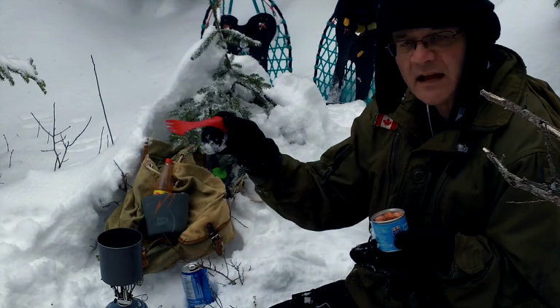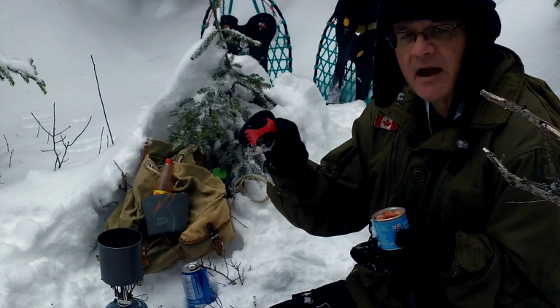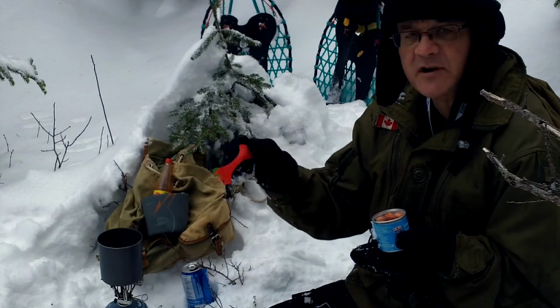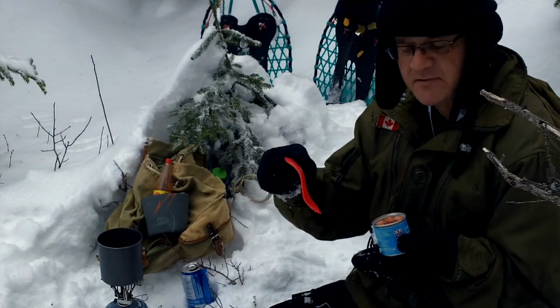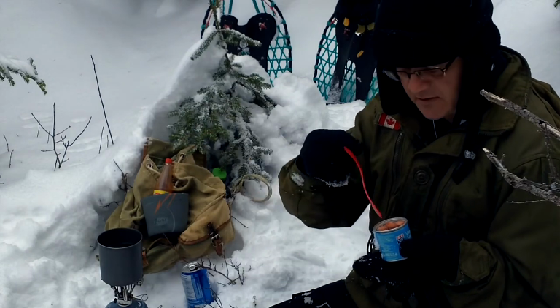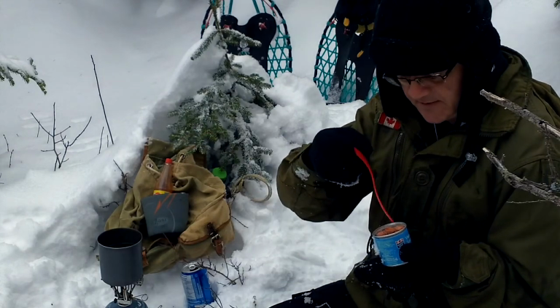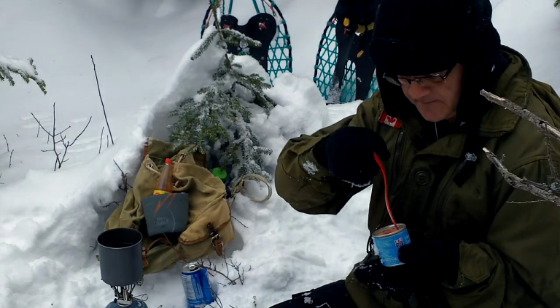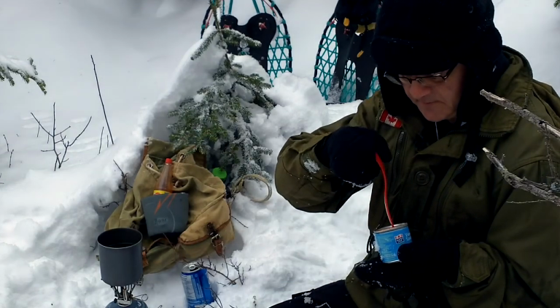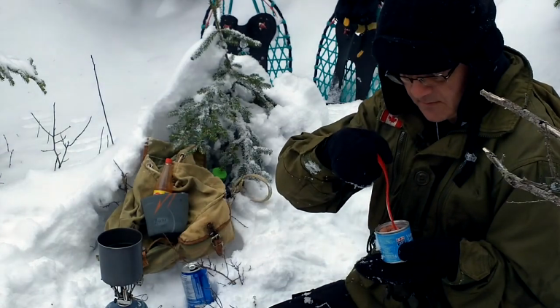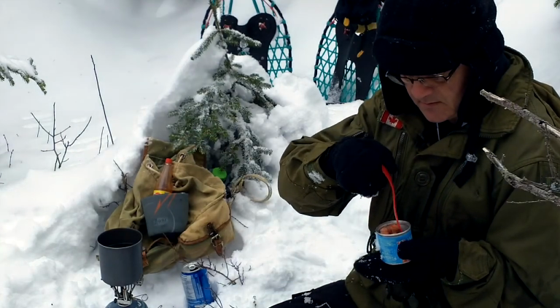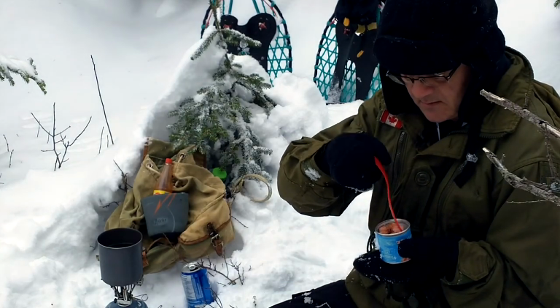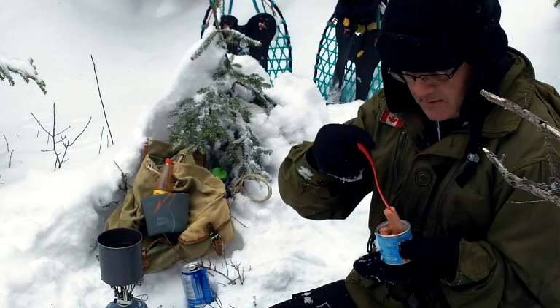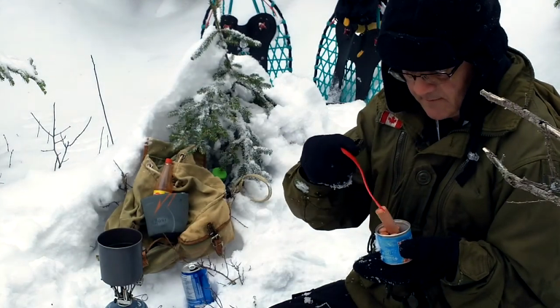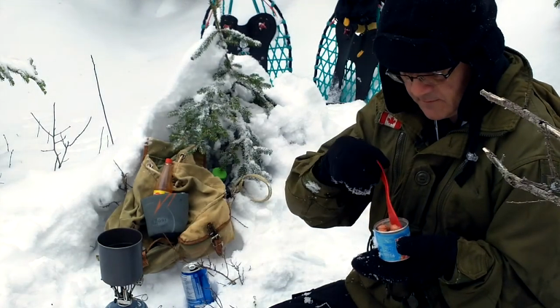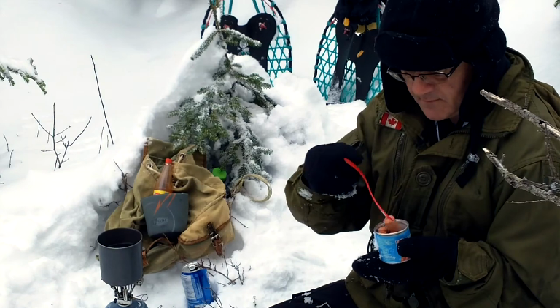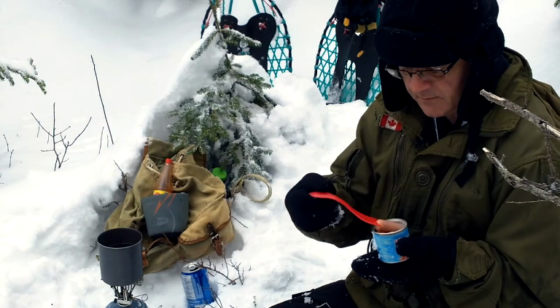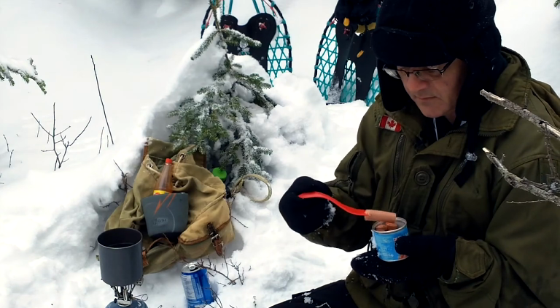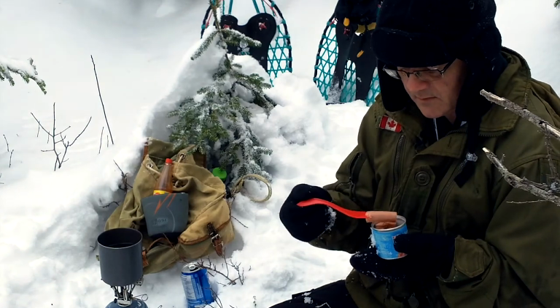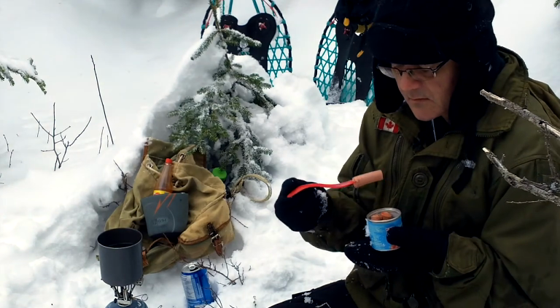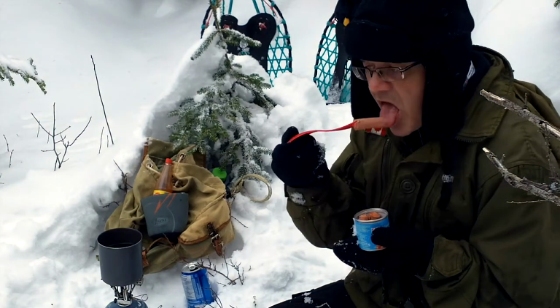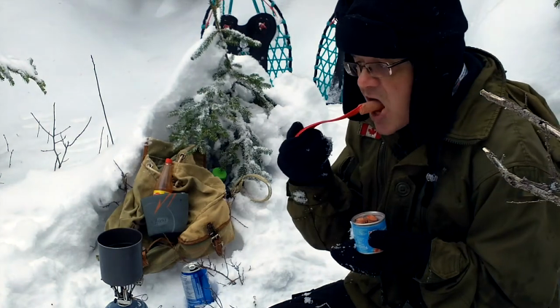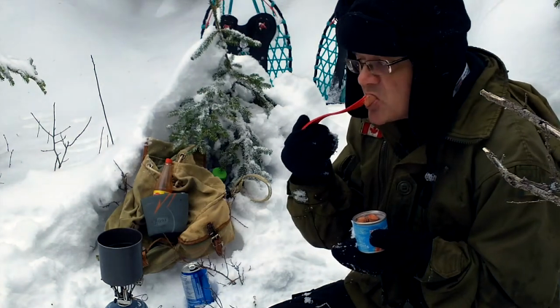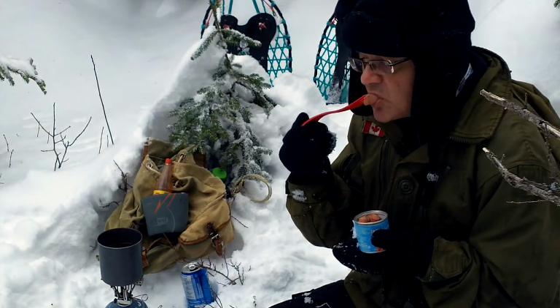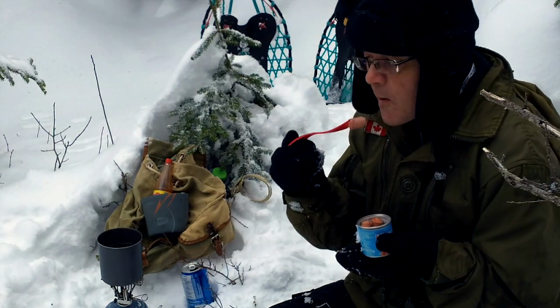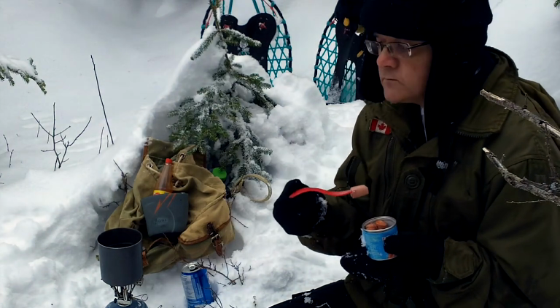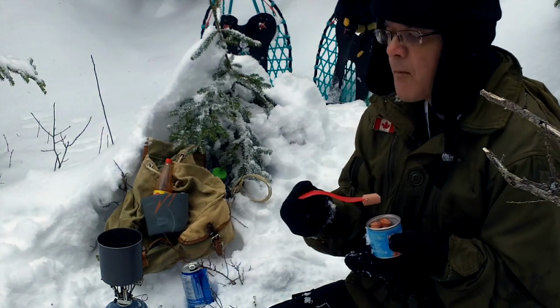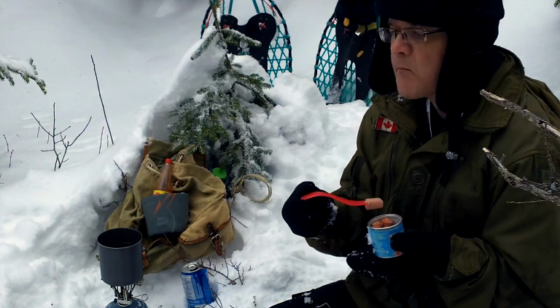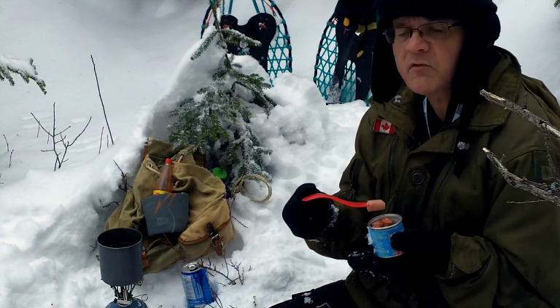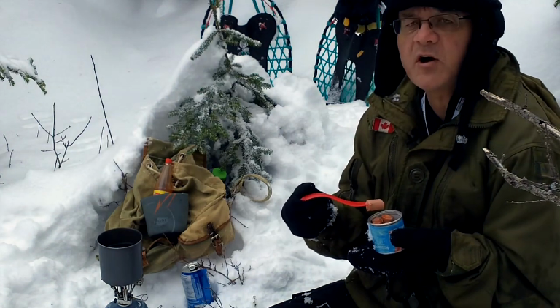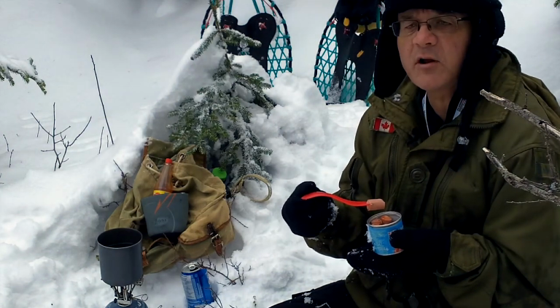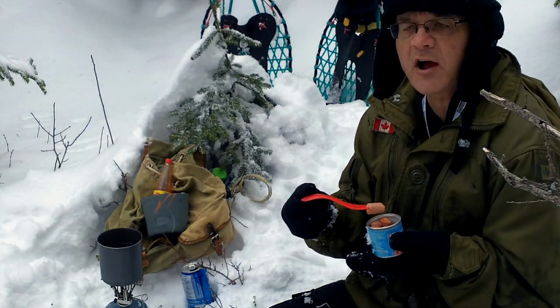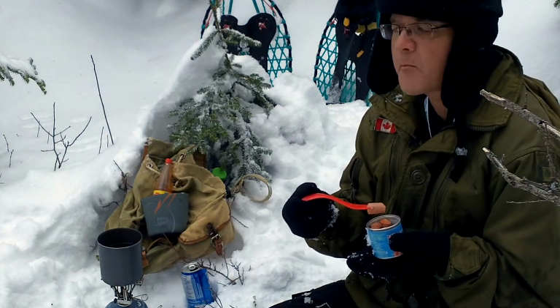Lots of rabbit tracks around here today. A few coyote tracks.